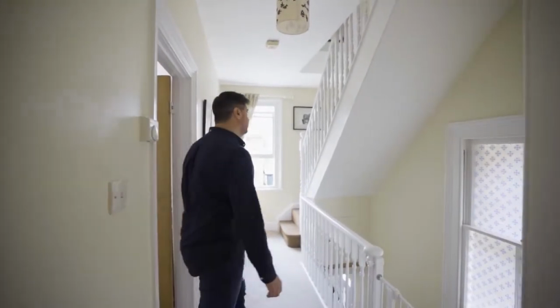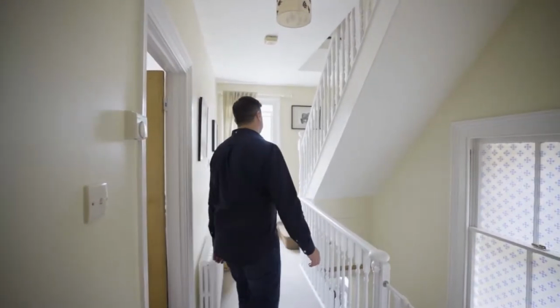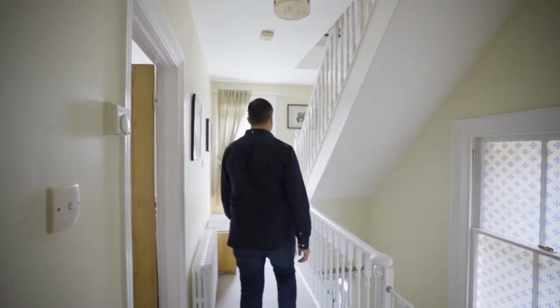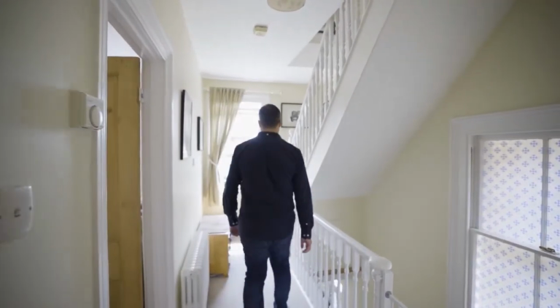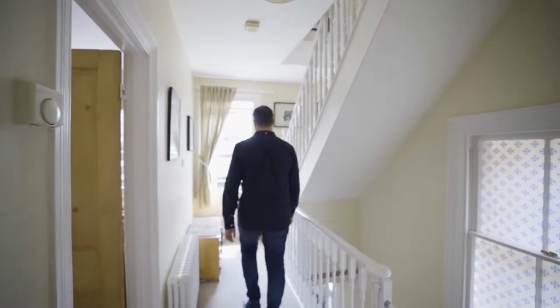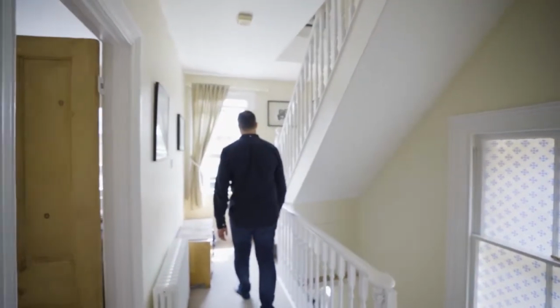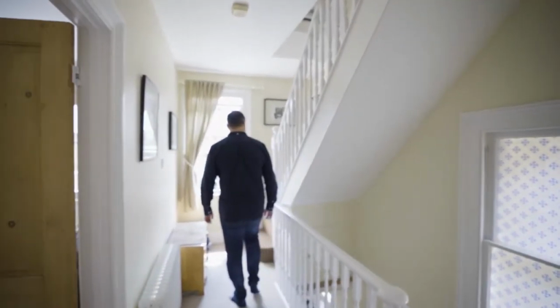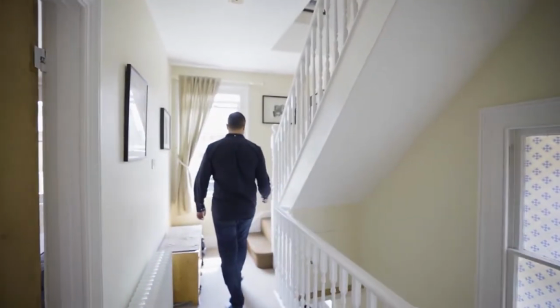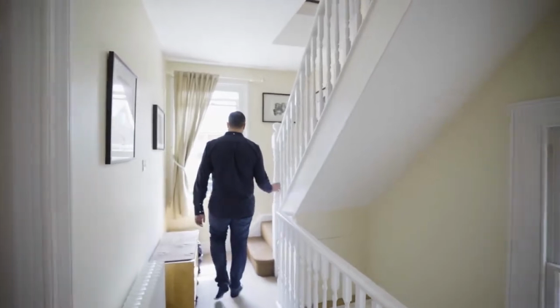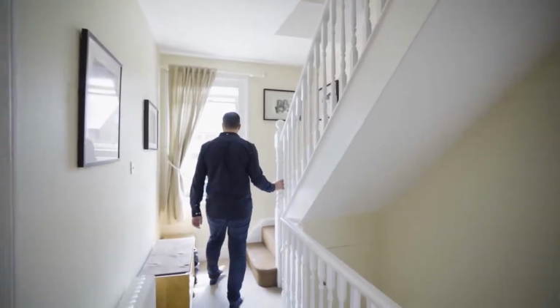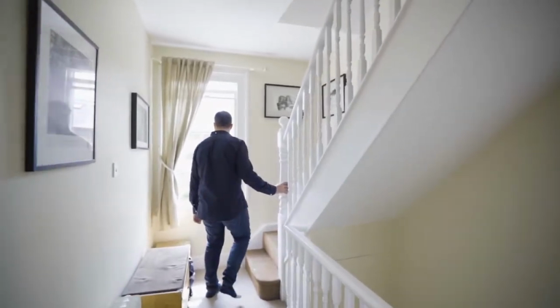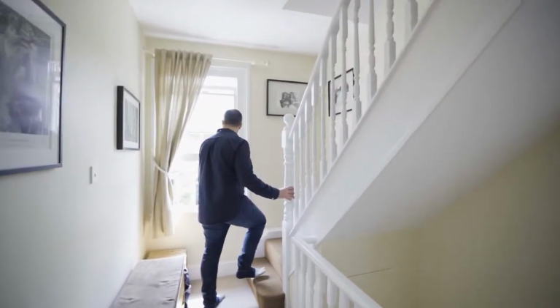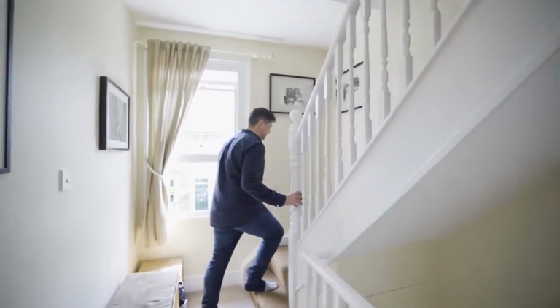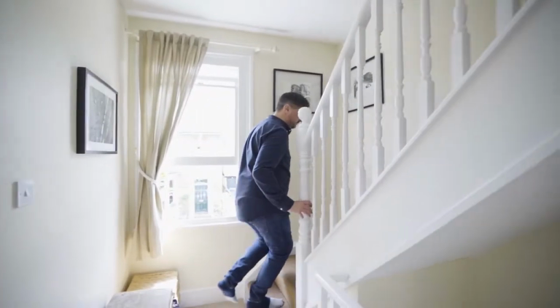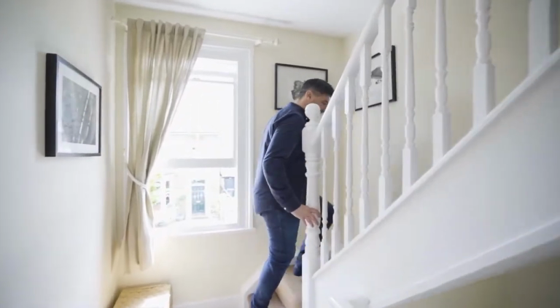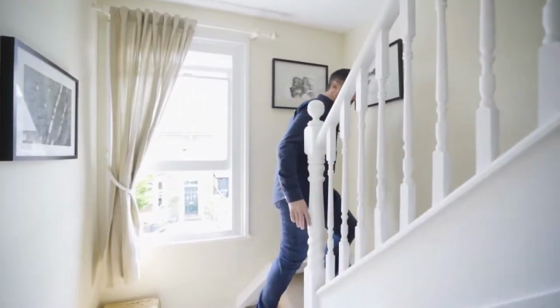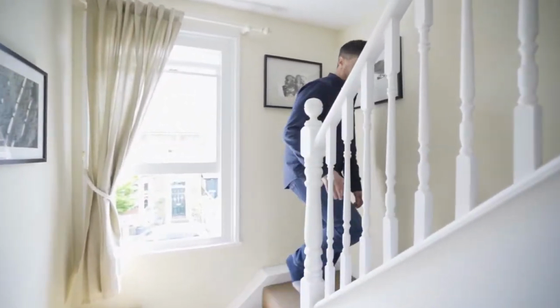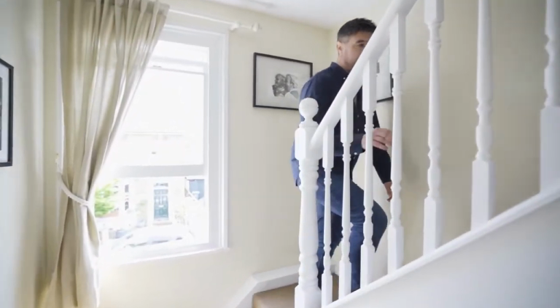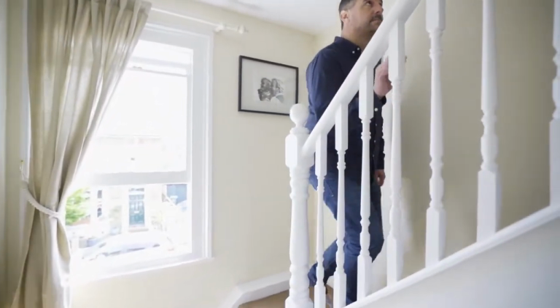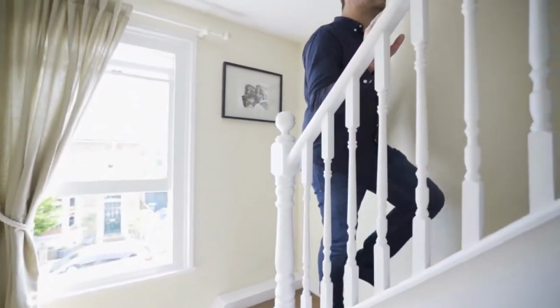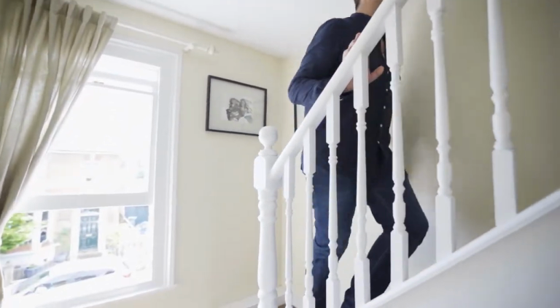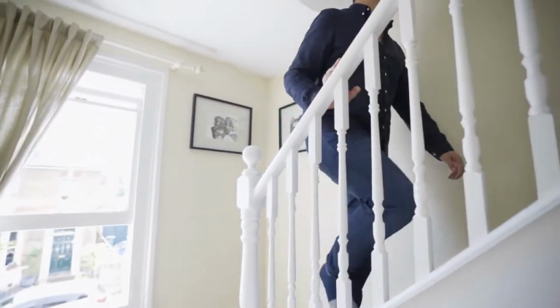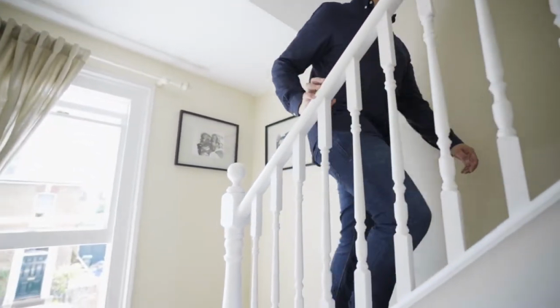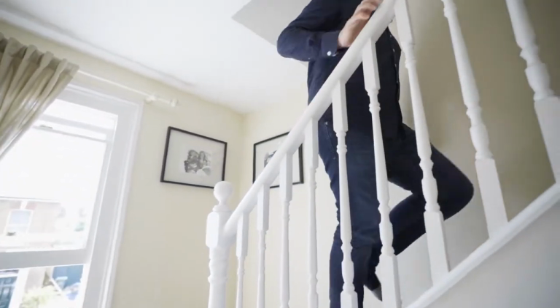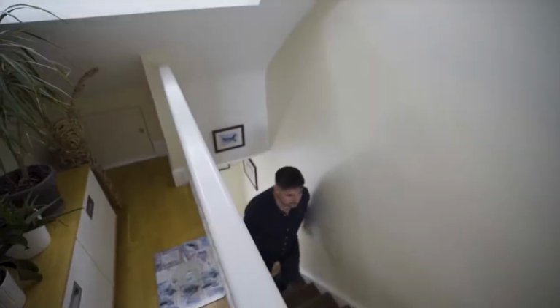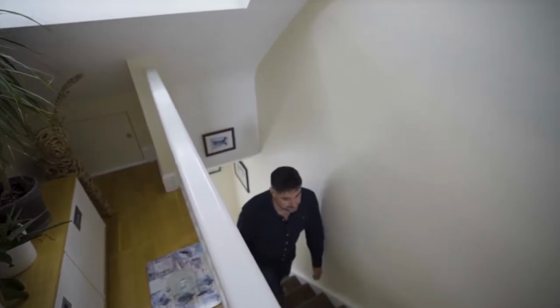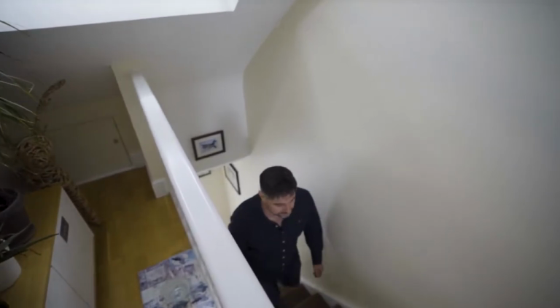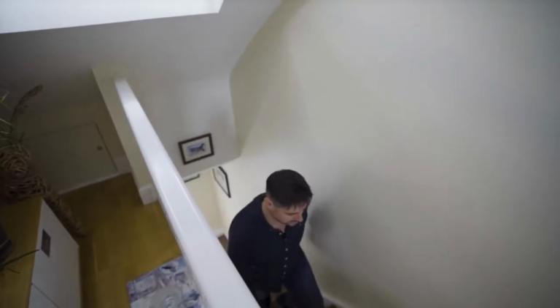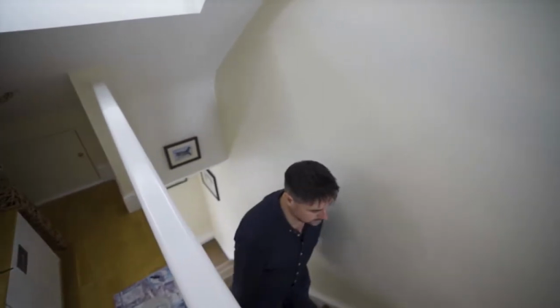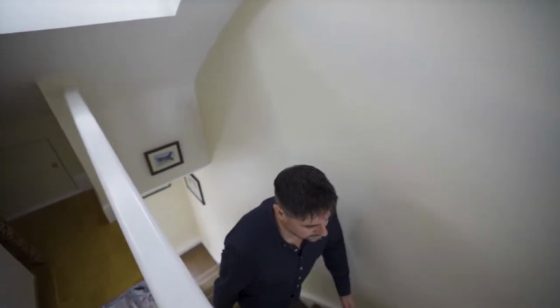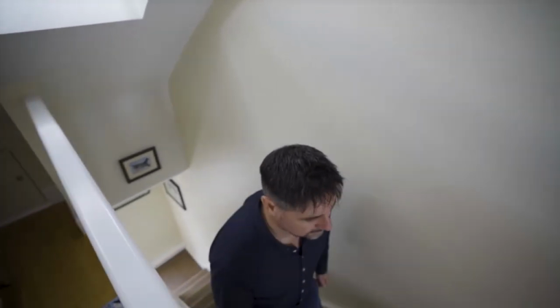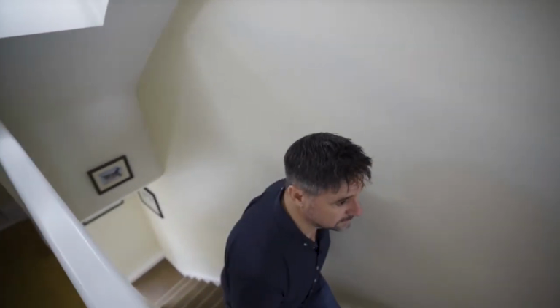To the second floor is a stunning contemporary family bathroom, a spacious master bedroom incorporating a Juliet balcony, and useful eaves storage.